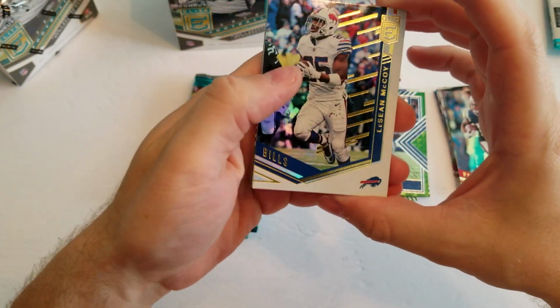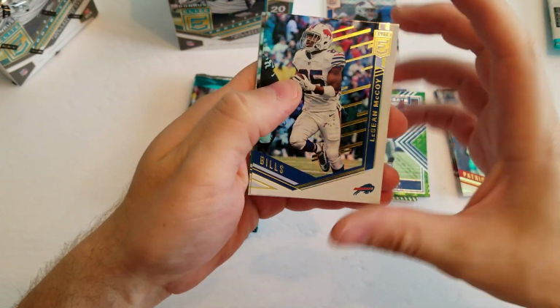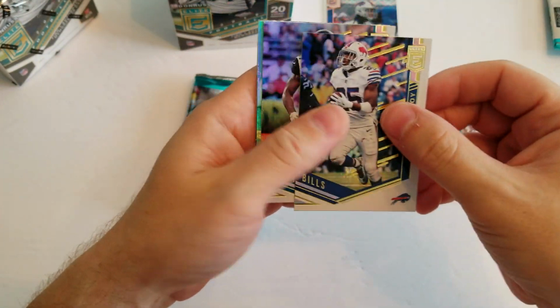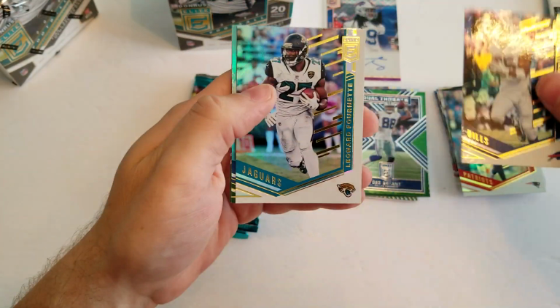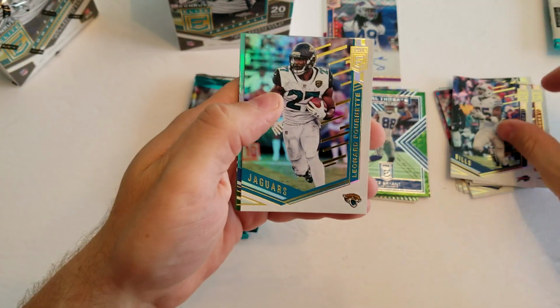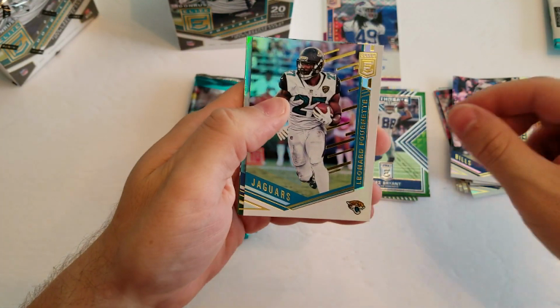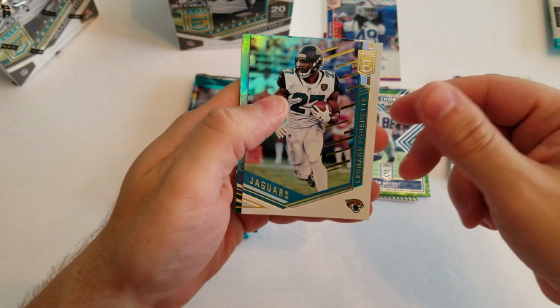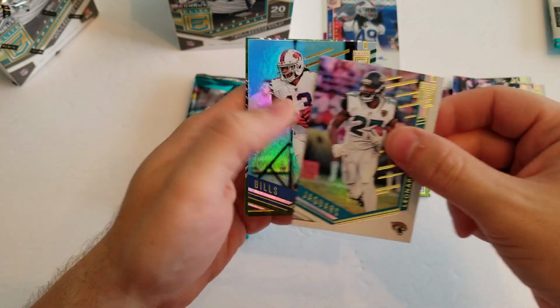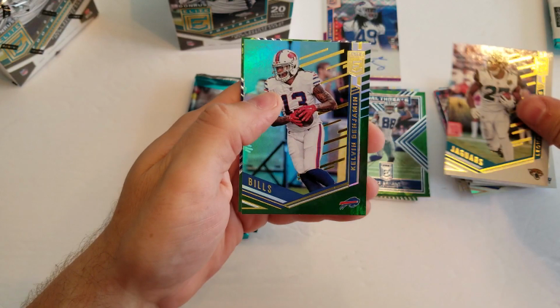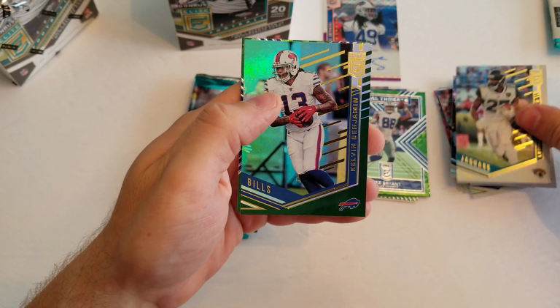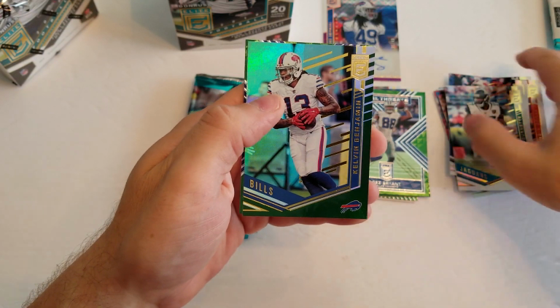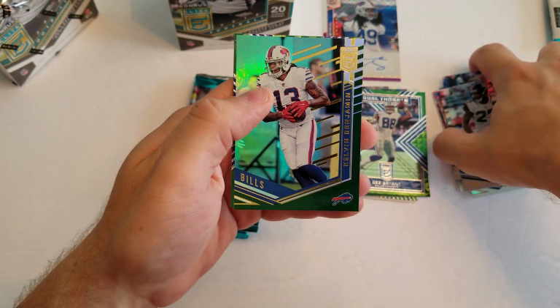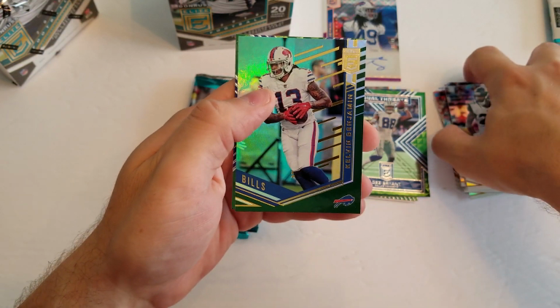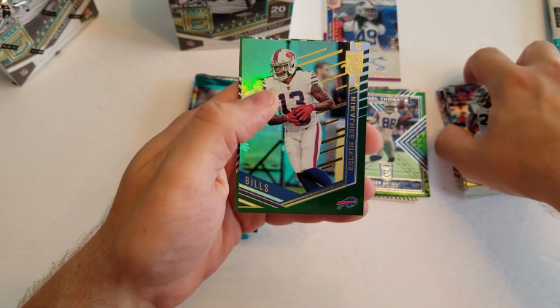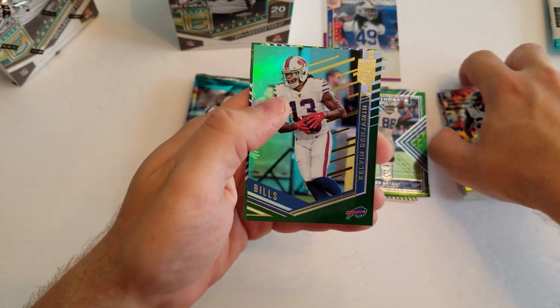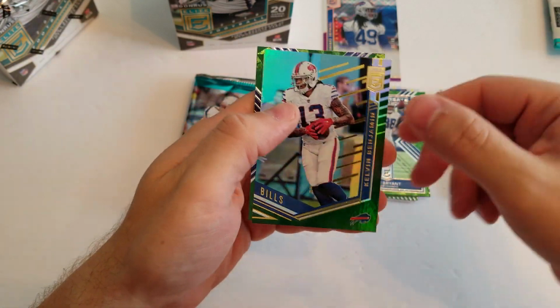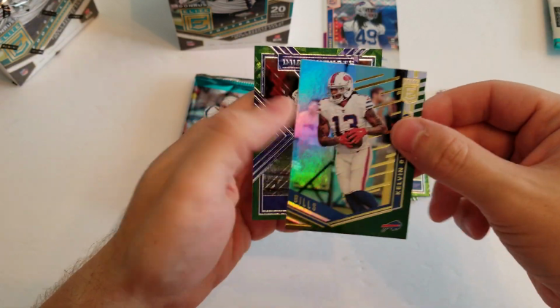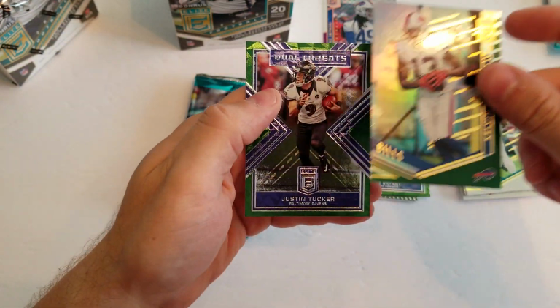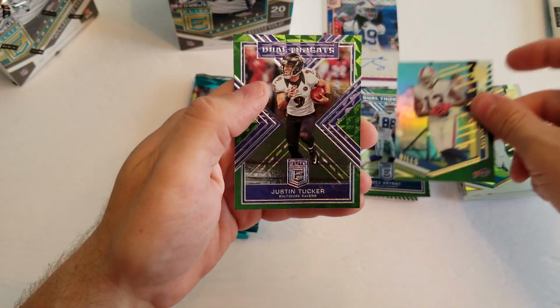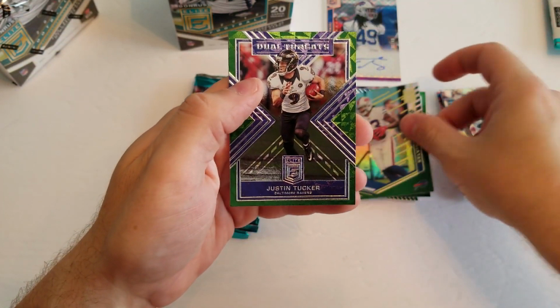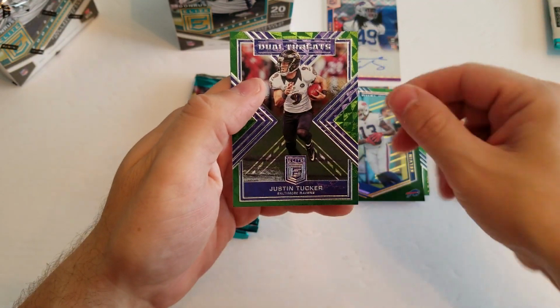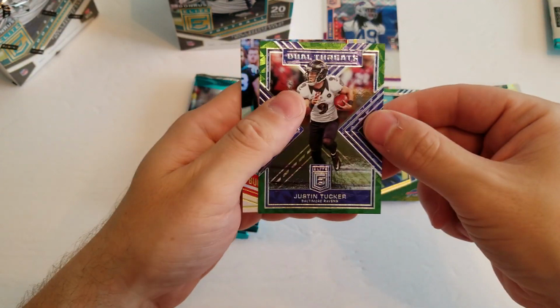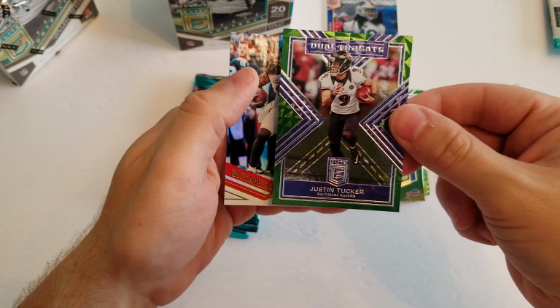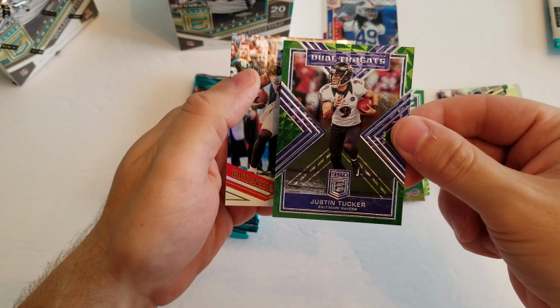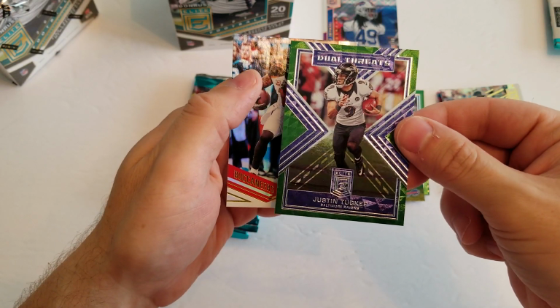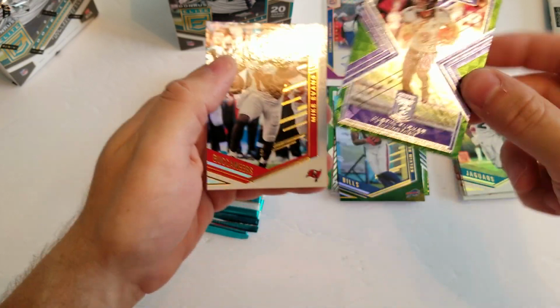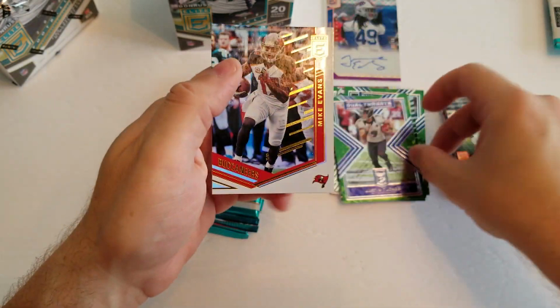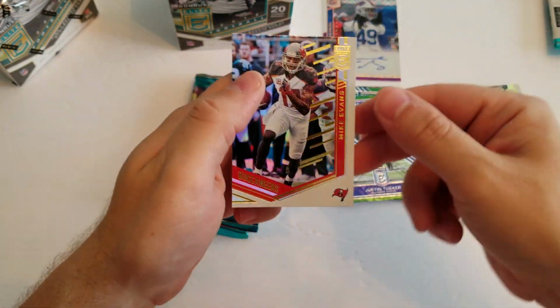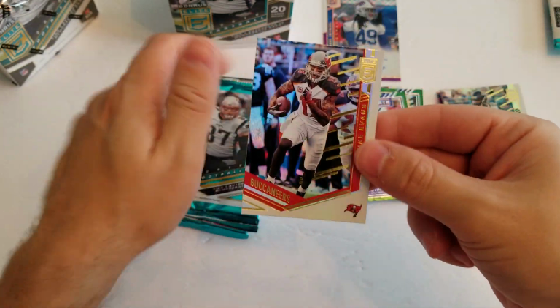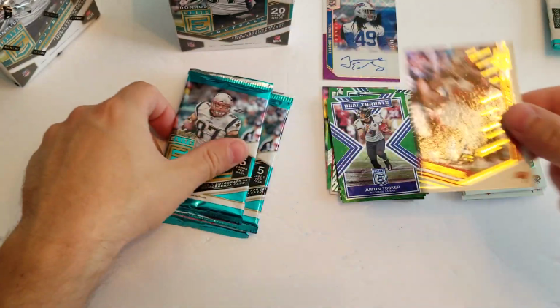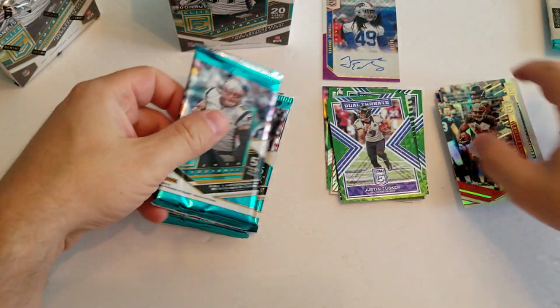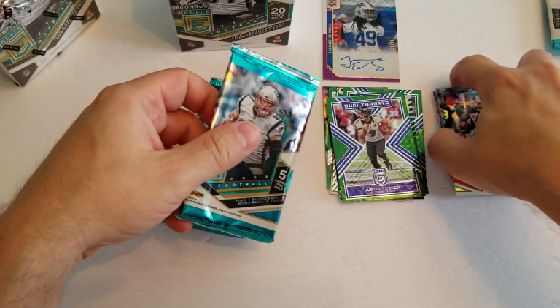All right. Got a Shady, Leonard Fournette, nice green Kelvin Benjamin, and a Justin Tucker dual threats, and Mike Evans.